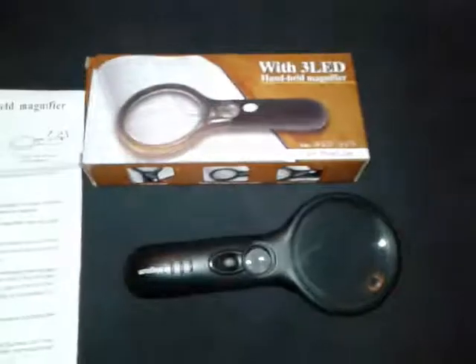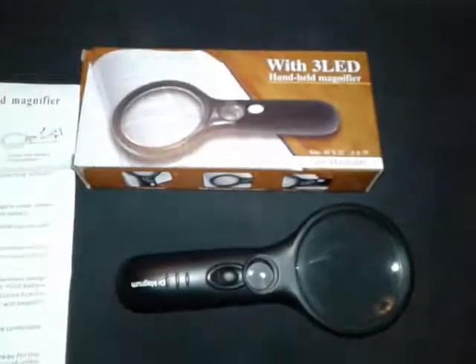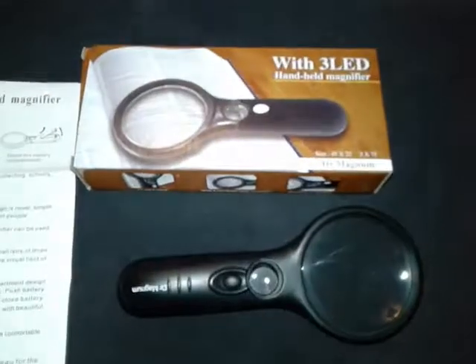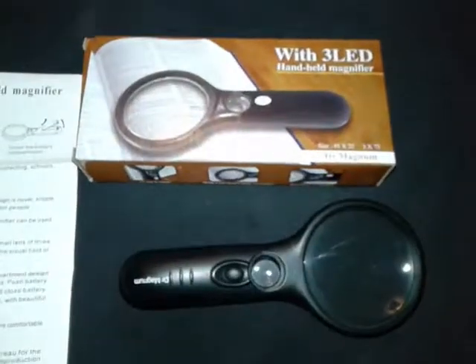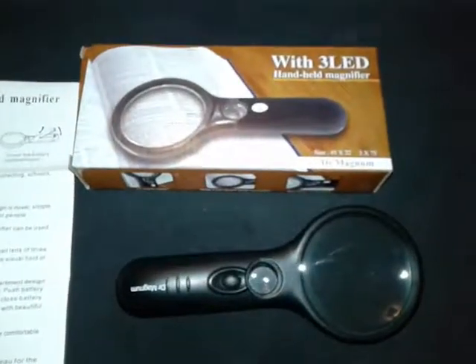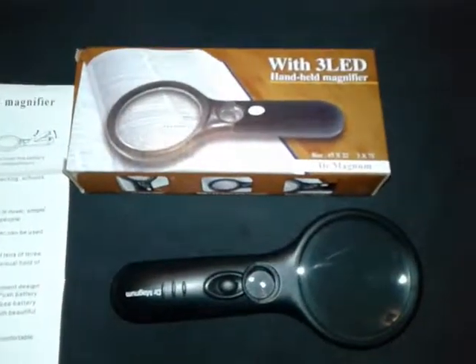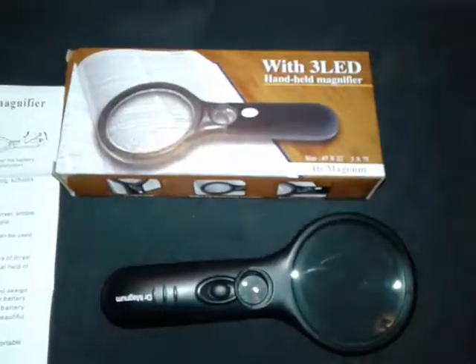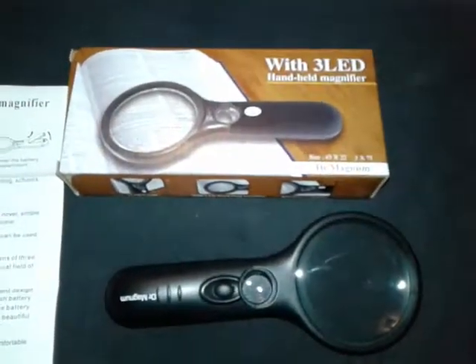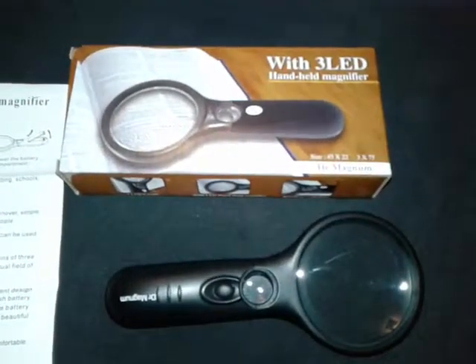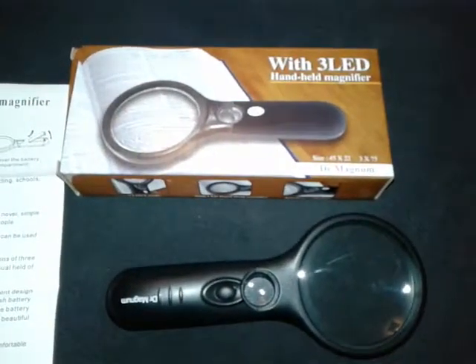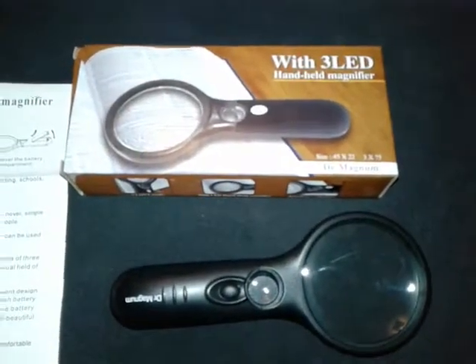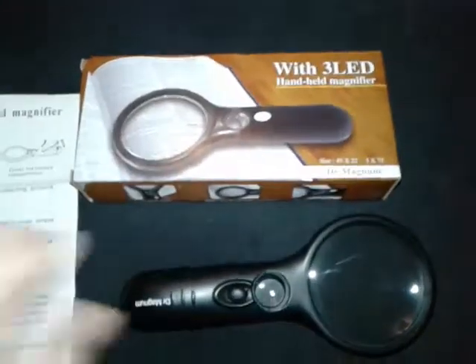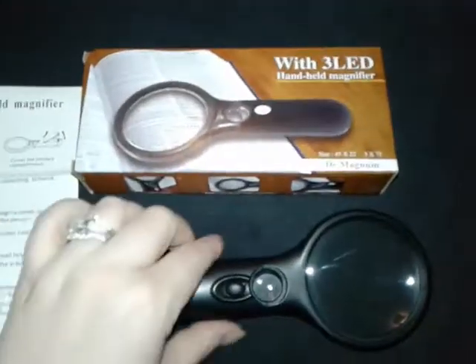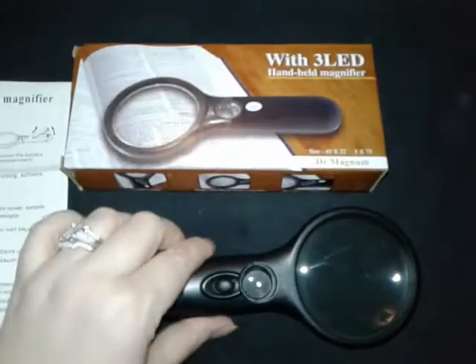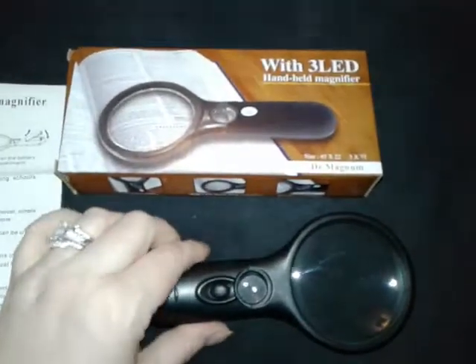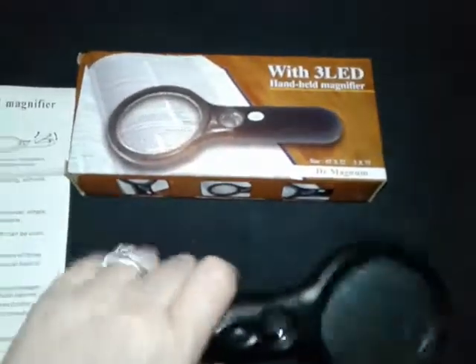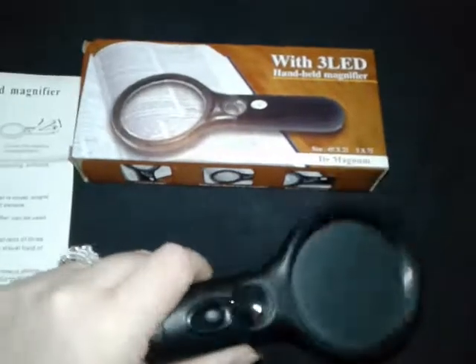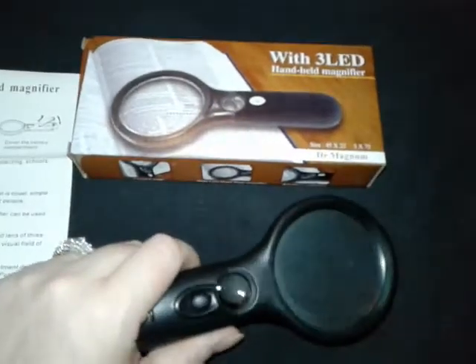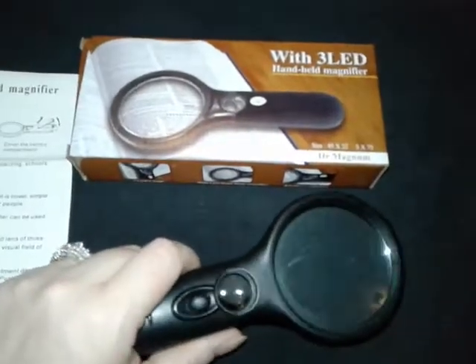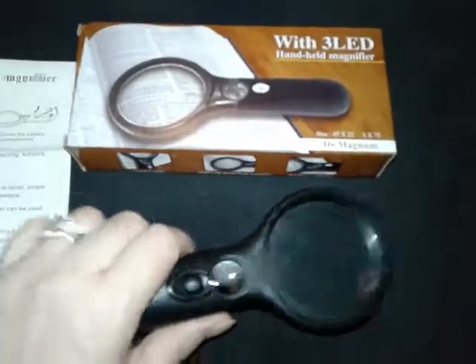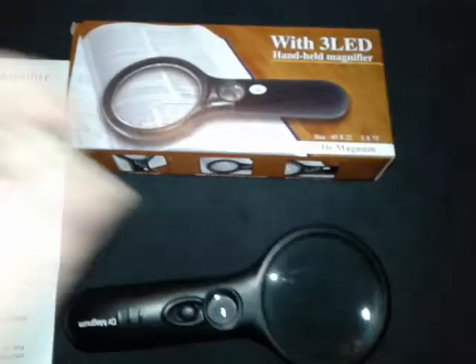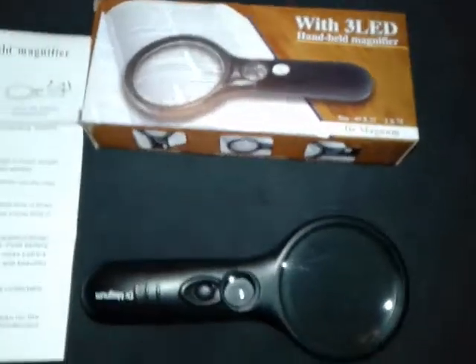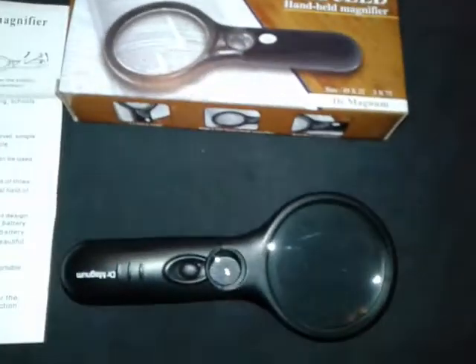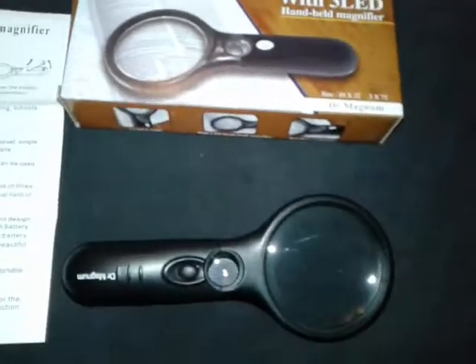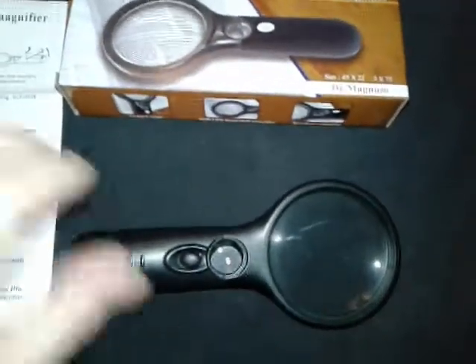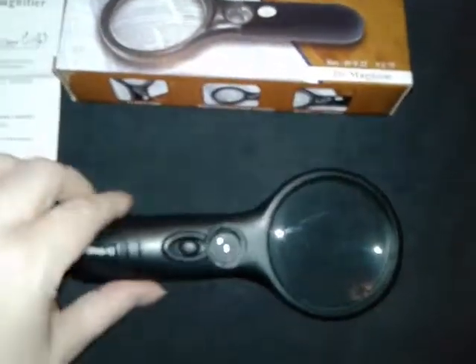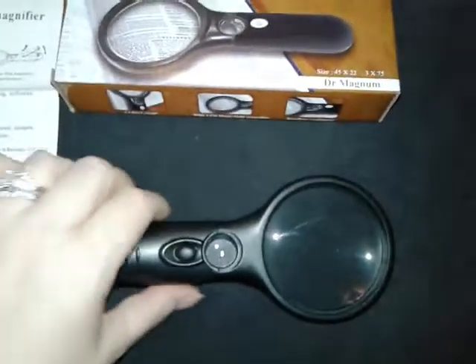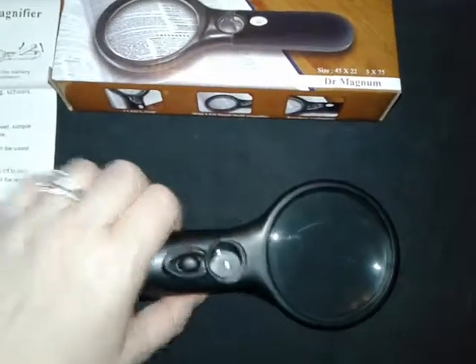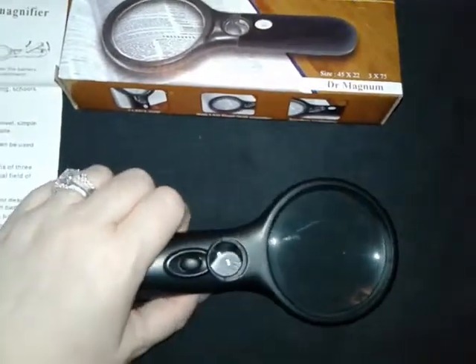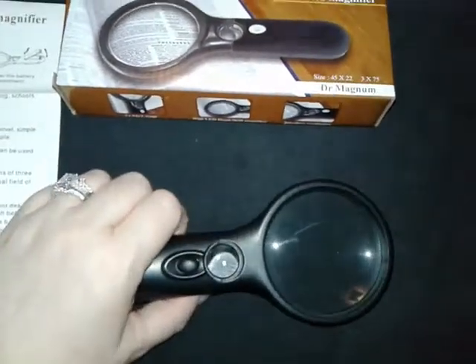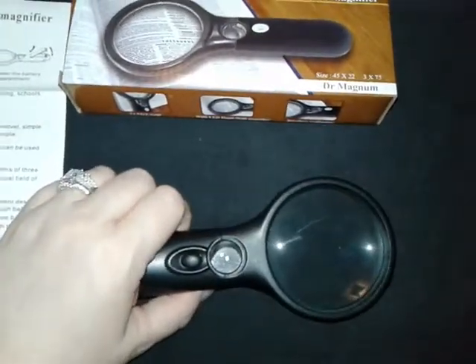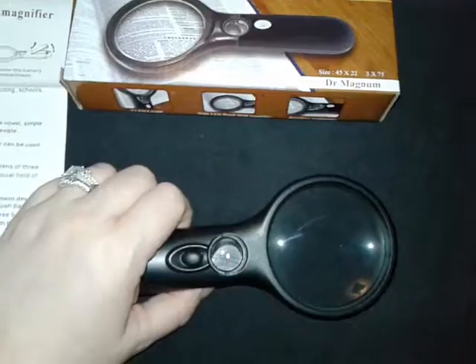Hi there. I just wanted to take a minute to show you the Dr. Magnum magnifying glass. It's a handheld magnifying glass and it comes with three LEDs set right in it, so what you're looking at is always lit.